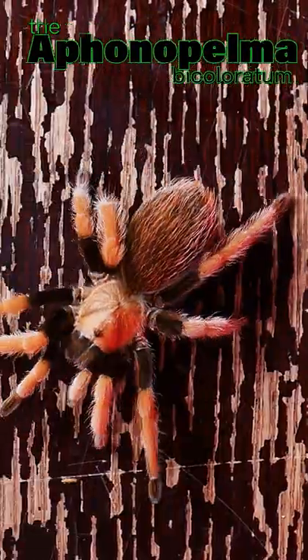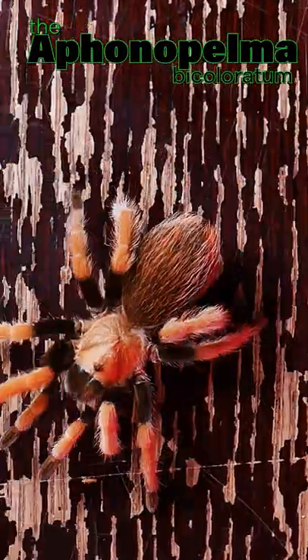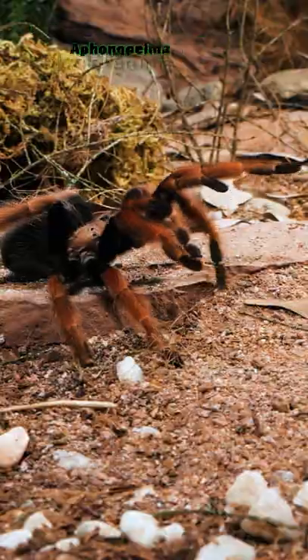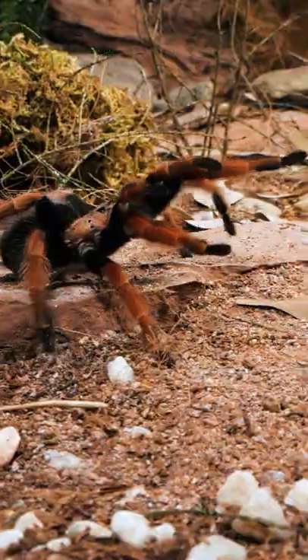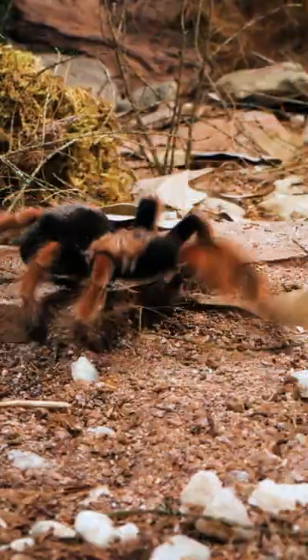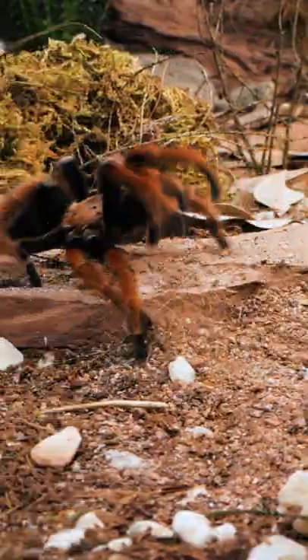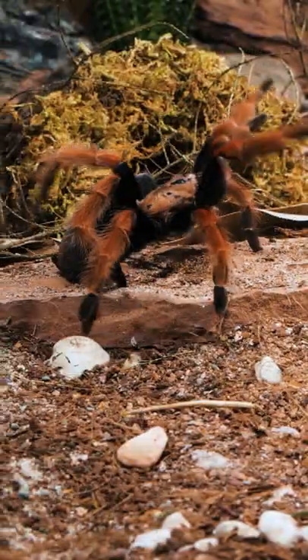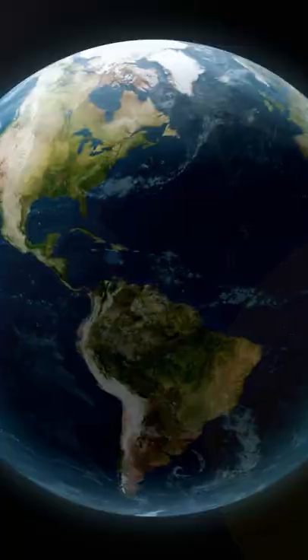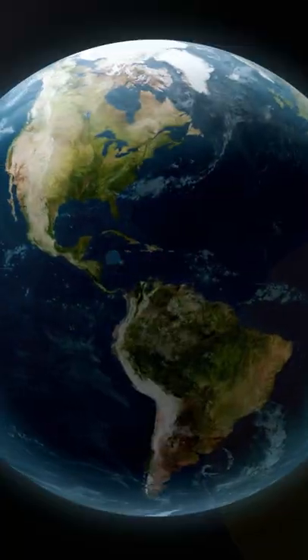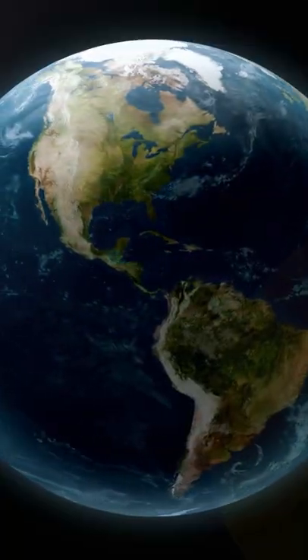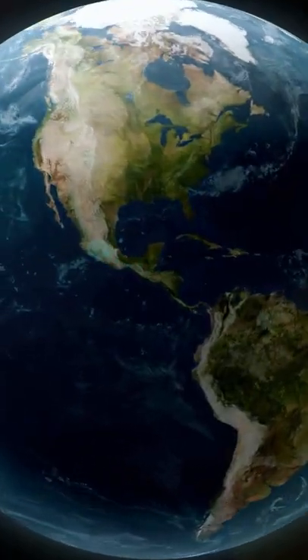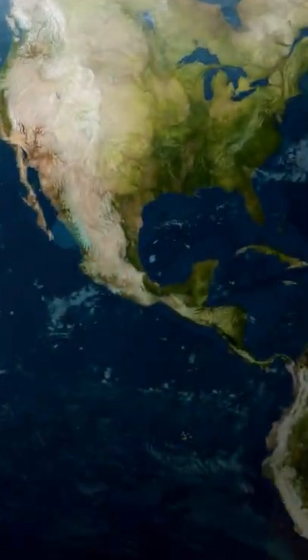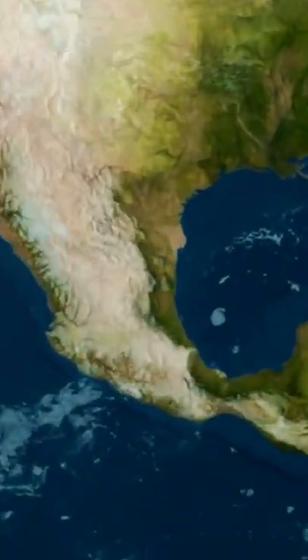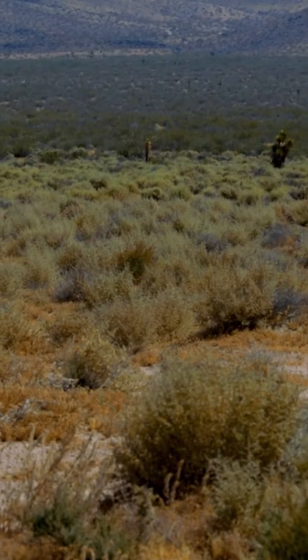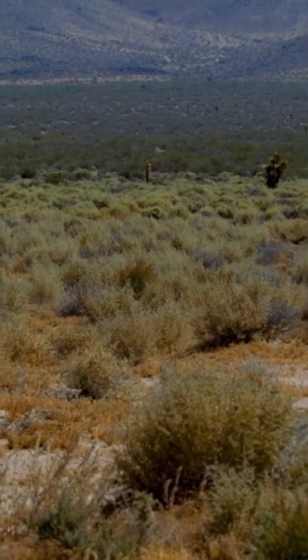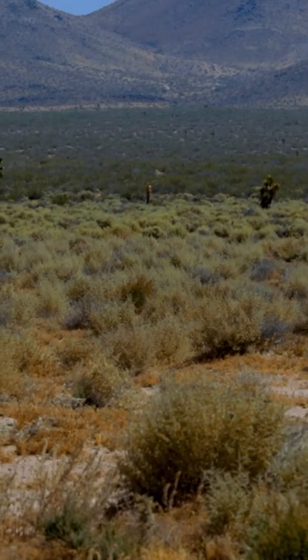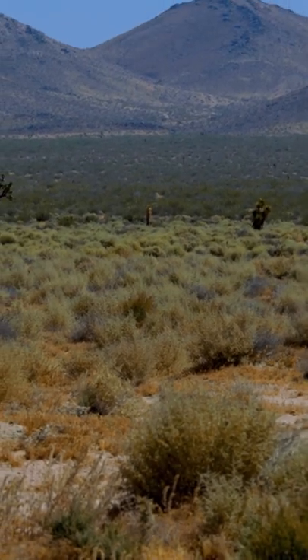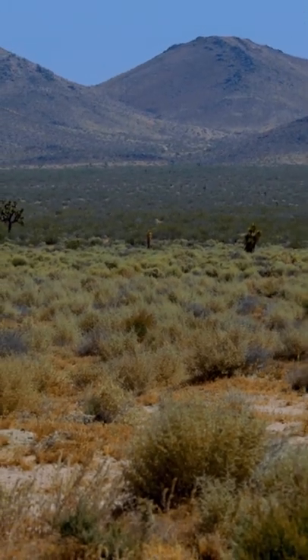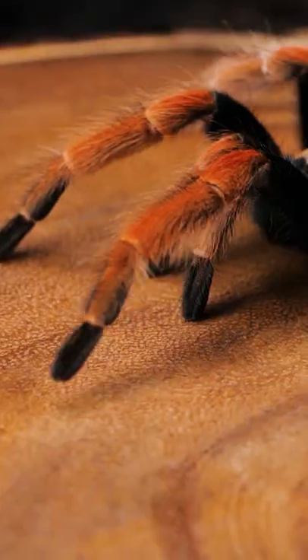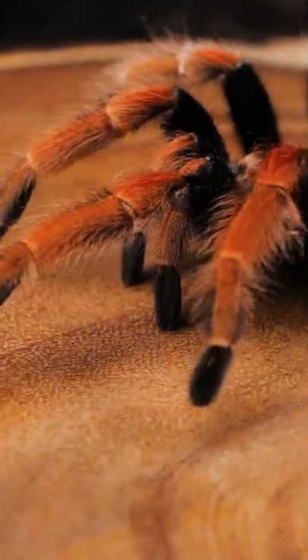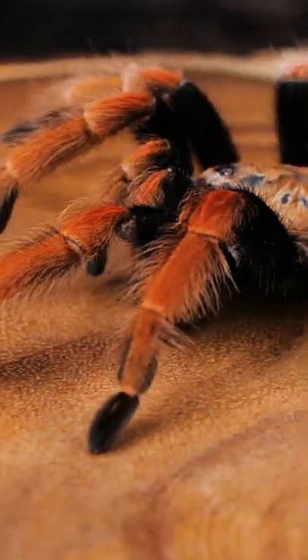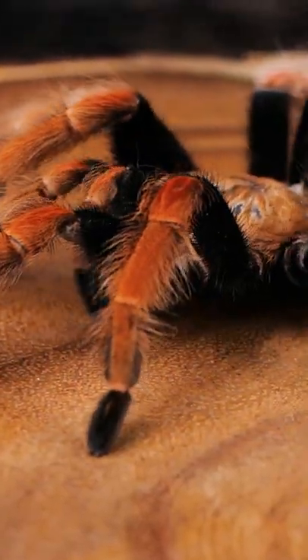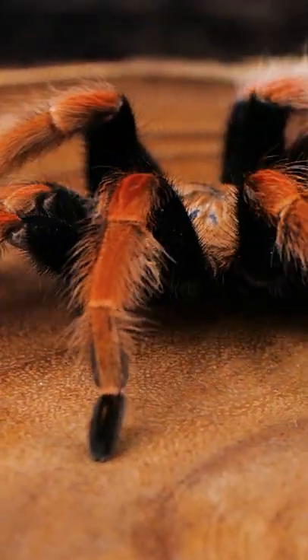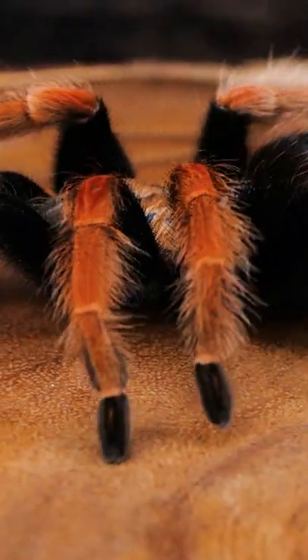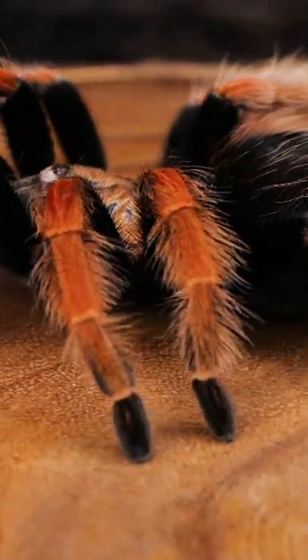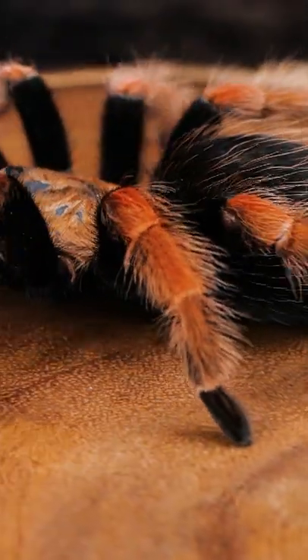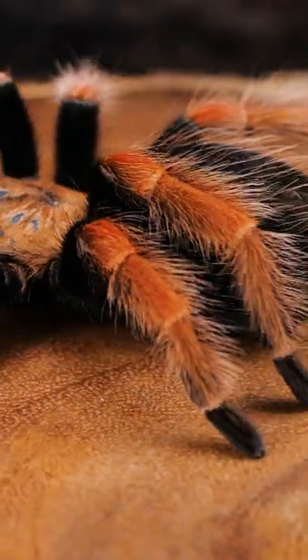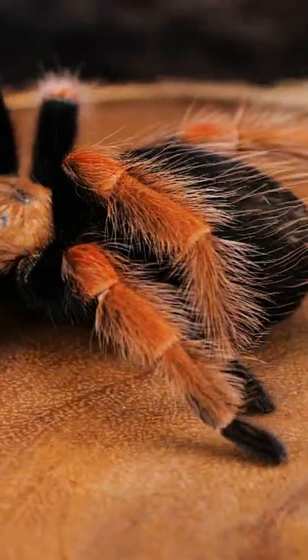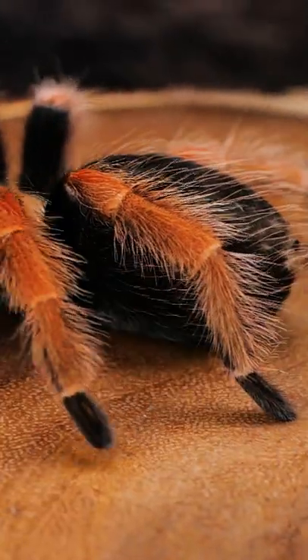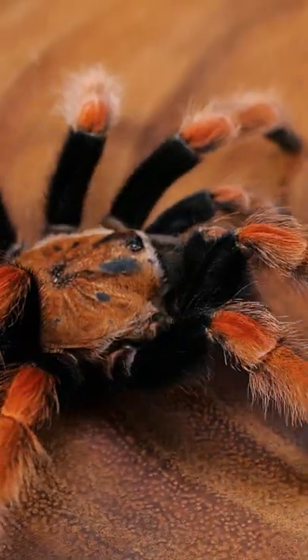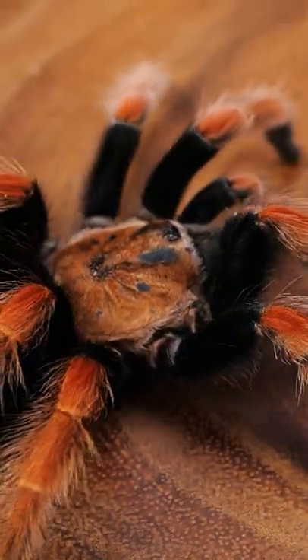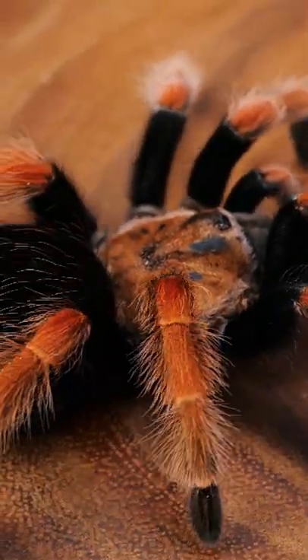The B. baimi hails from Mexico and is known to be found along the Pacific coast in the Guerrero state, living mainly in the dry scrublands. It is a ground-dwelling opportunistic burrower, meaning it will make its burrow wherever is convenient, including the empty burrows of other animals.